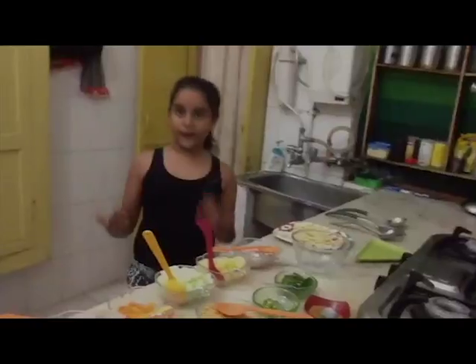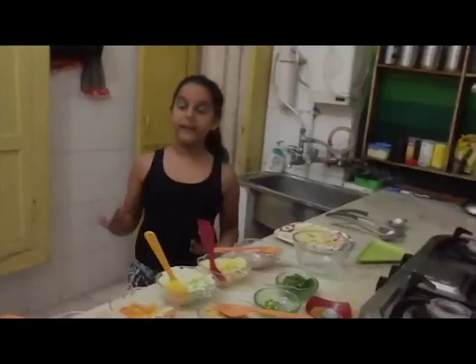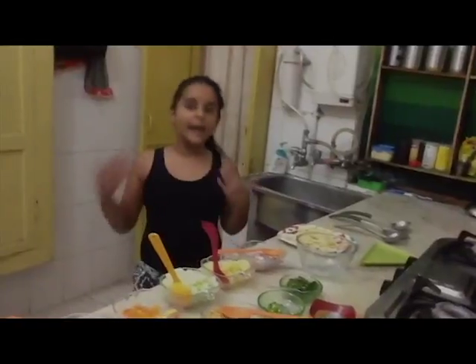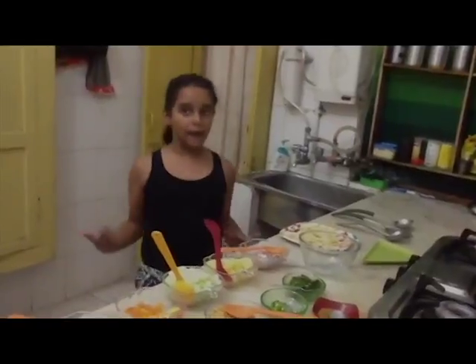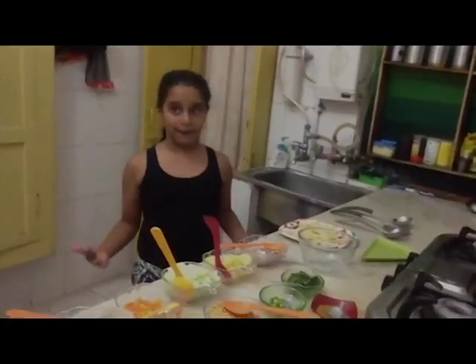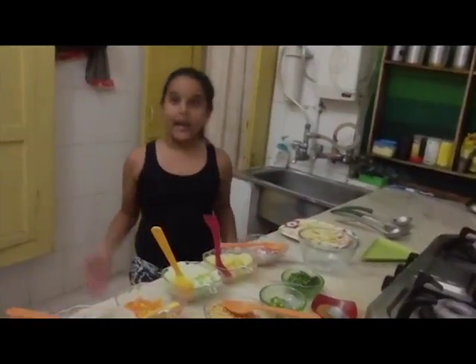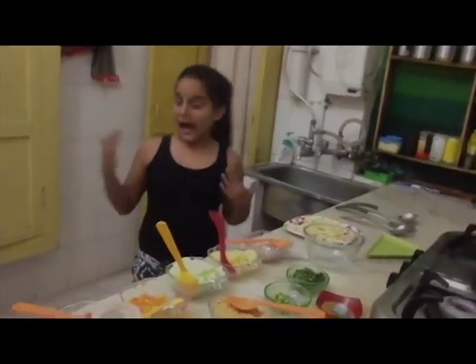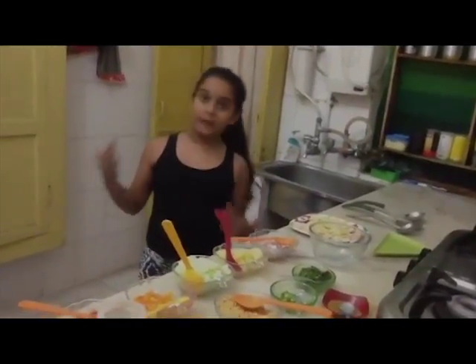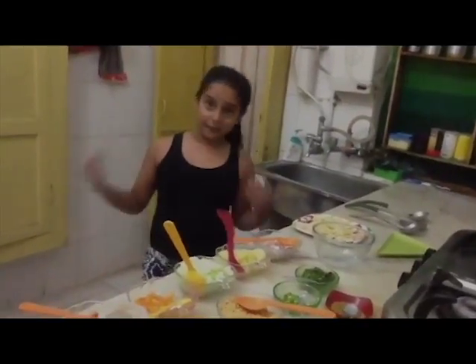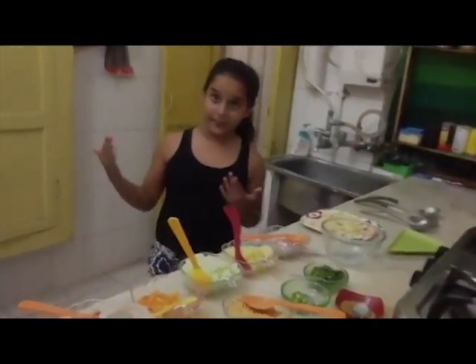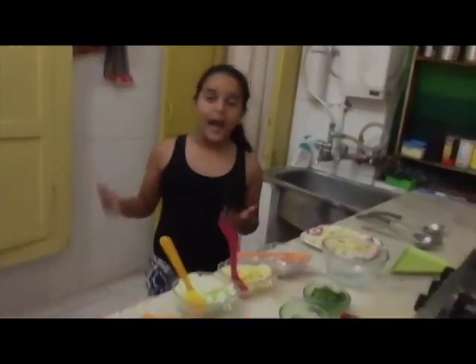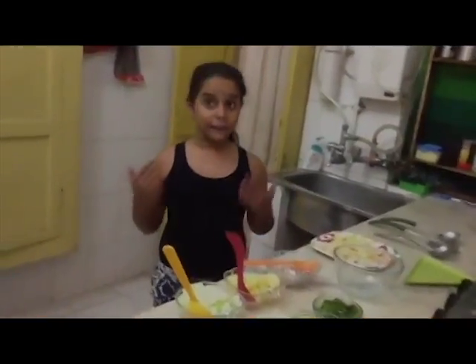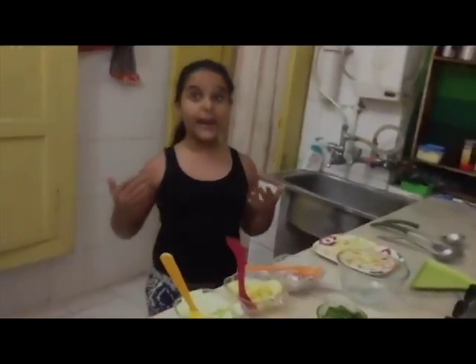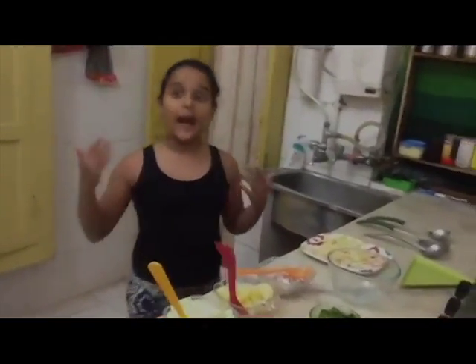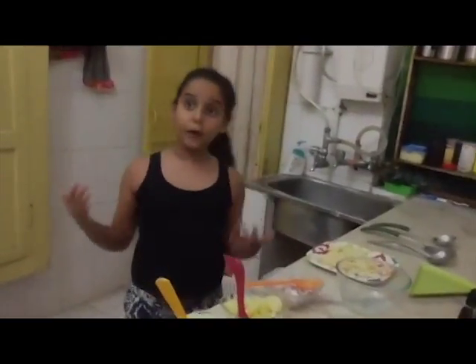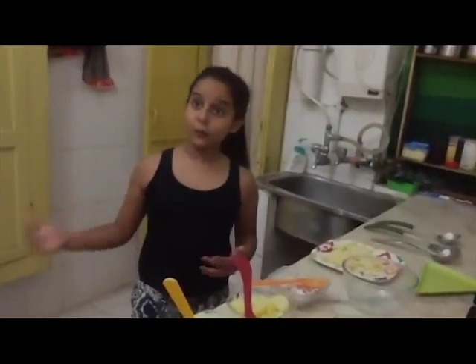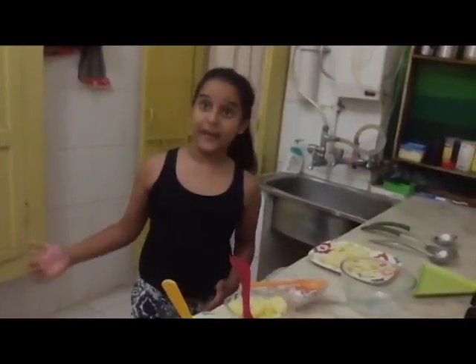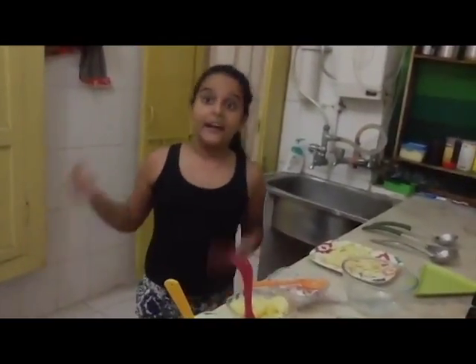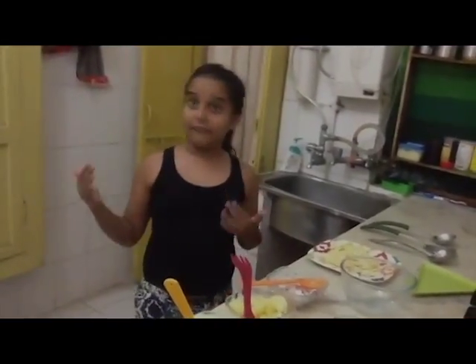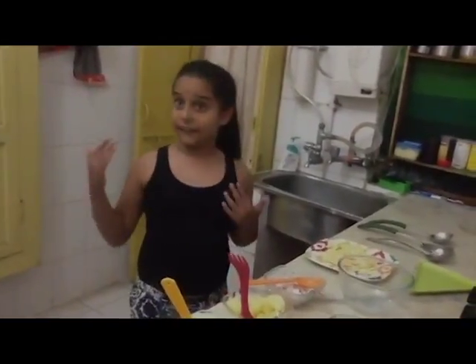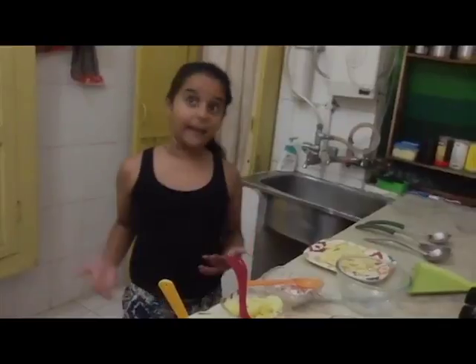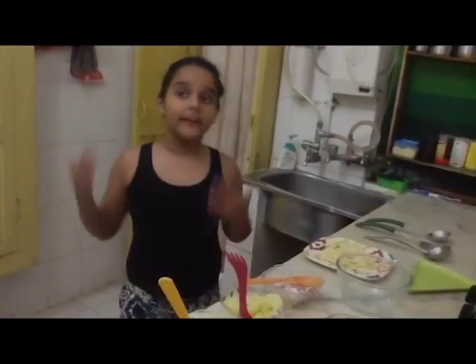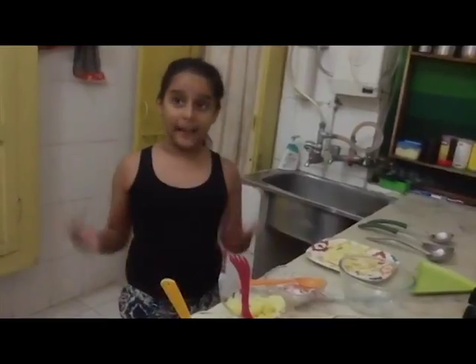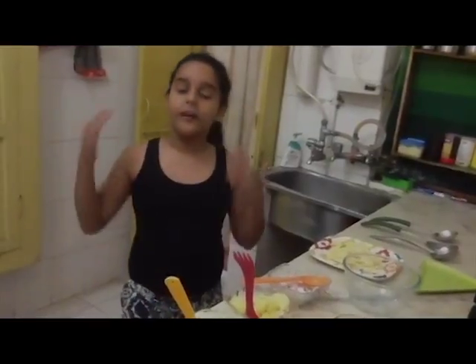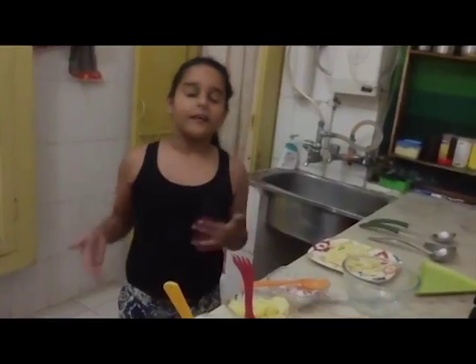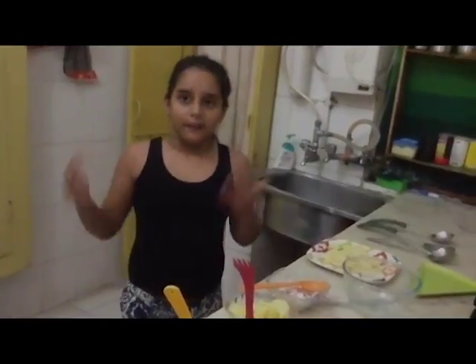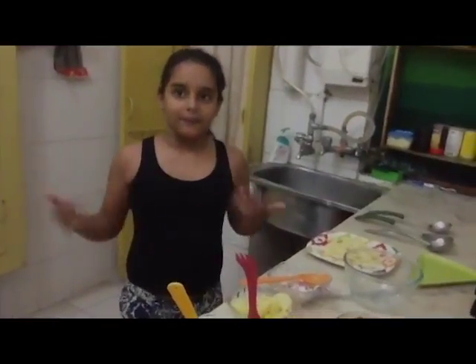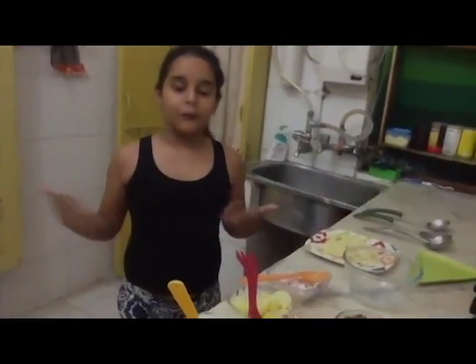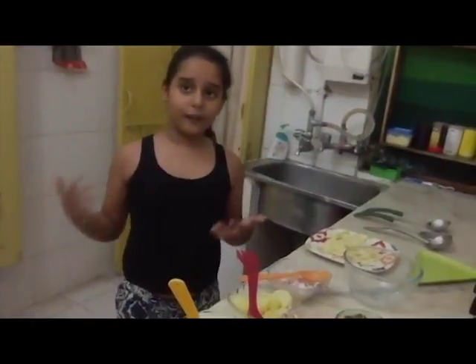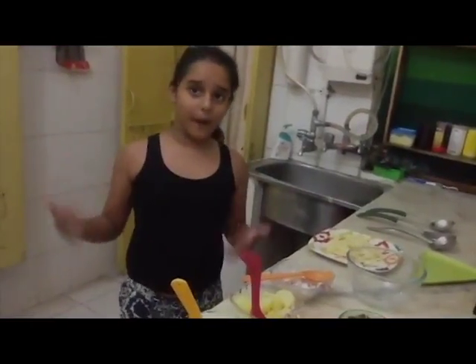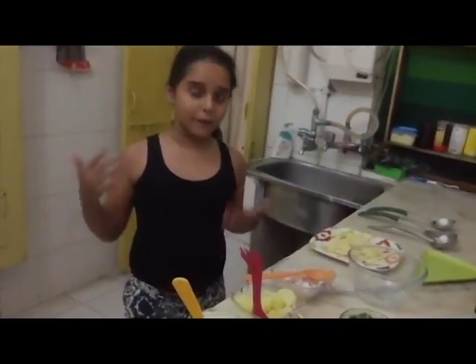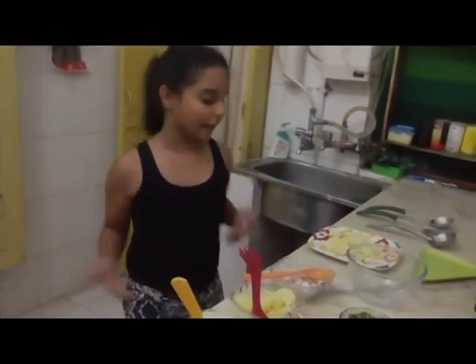Good evening everybody. I am Baba Singh and today I am going to make an evening snack named Roasted Pepper Chaat.